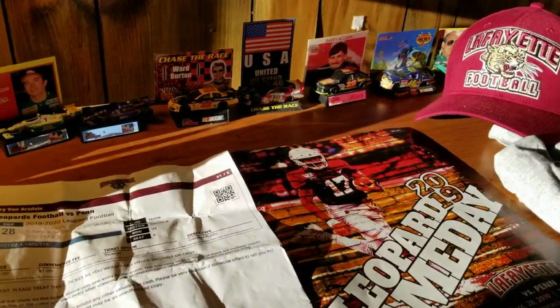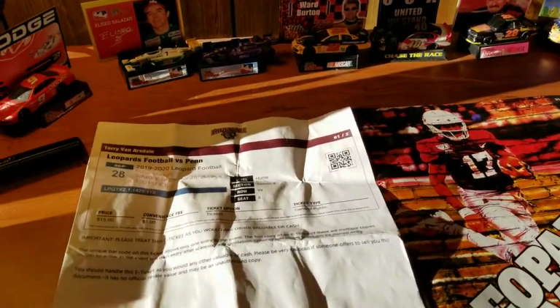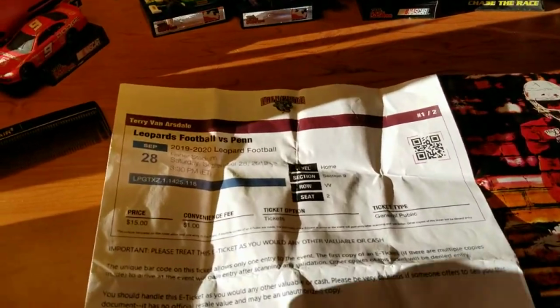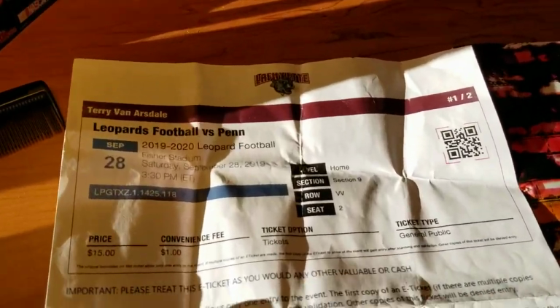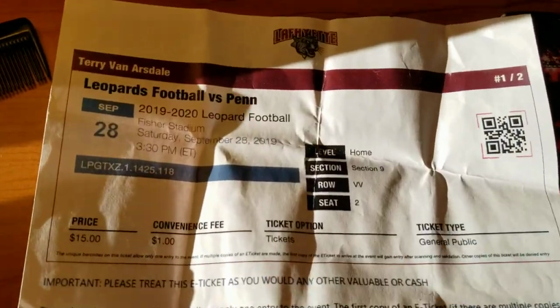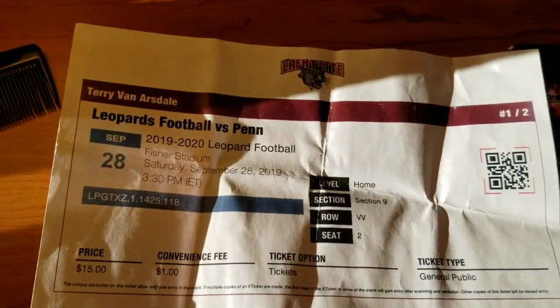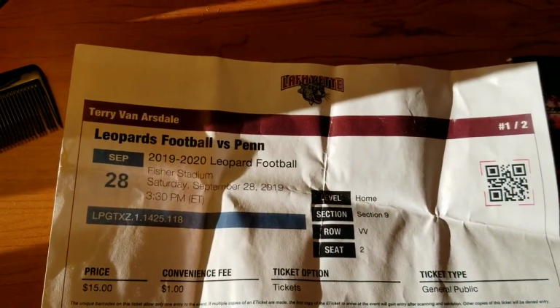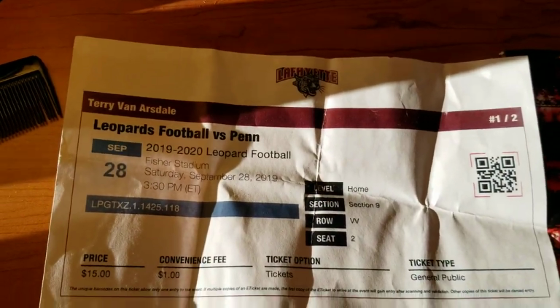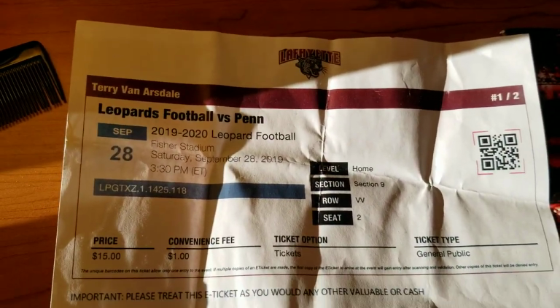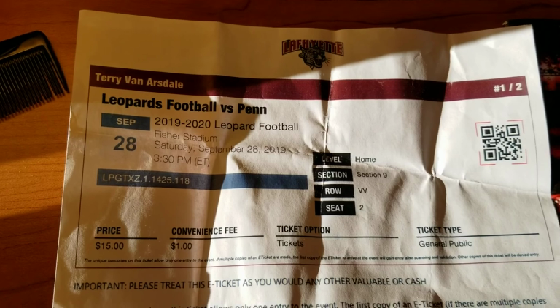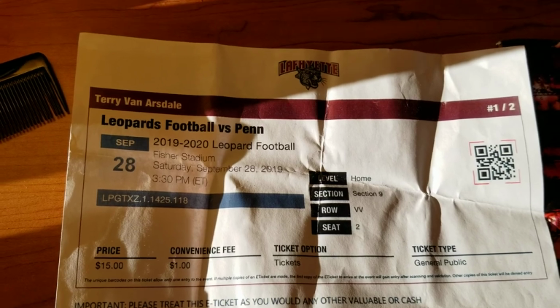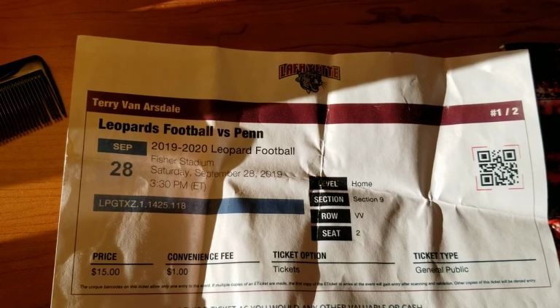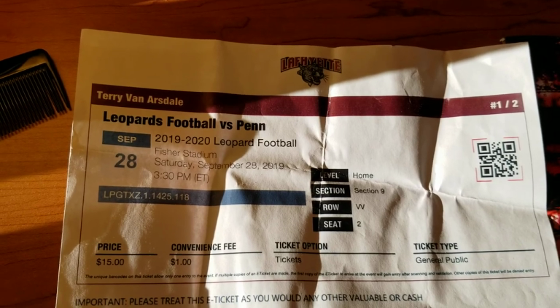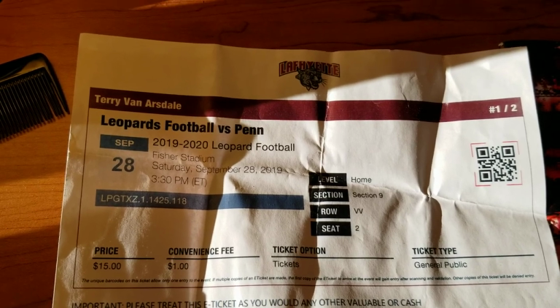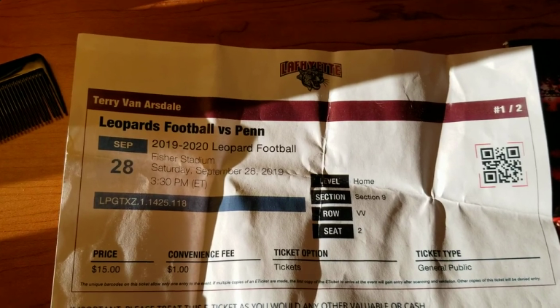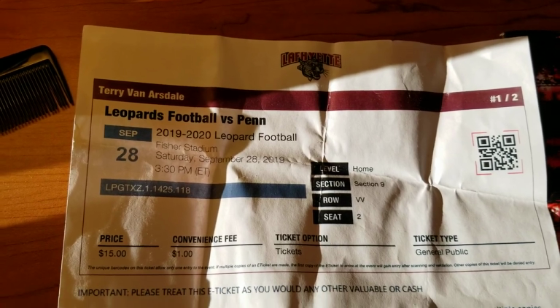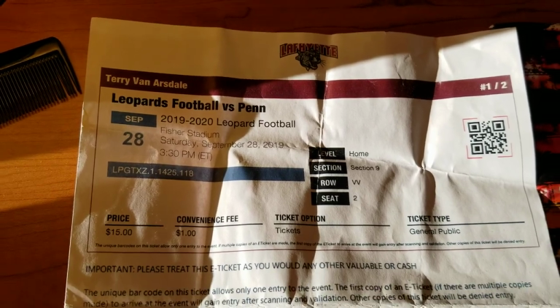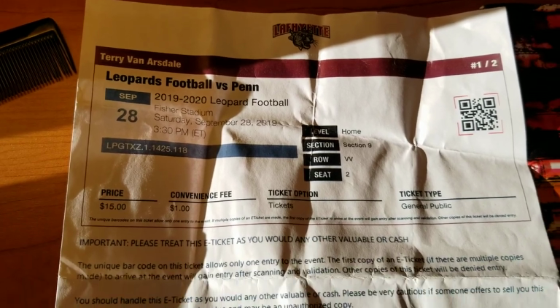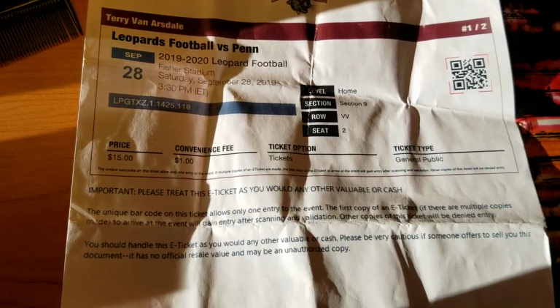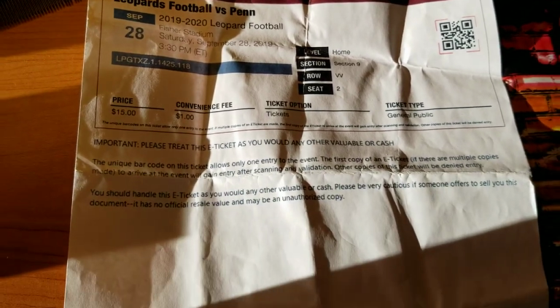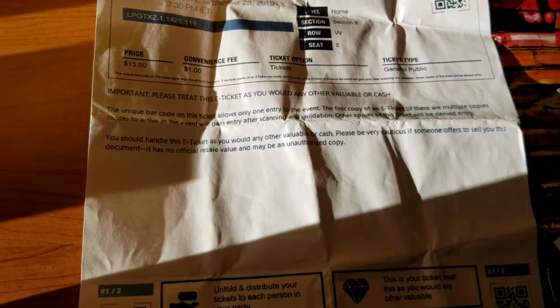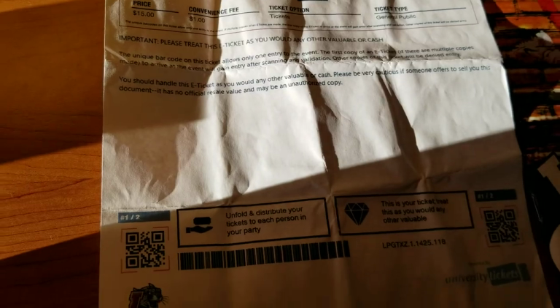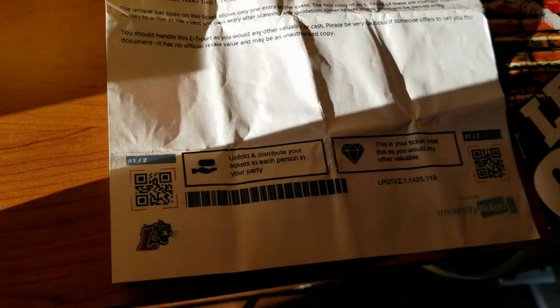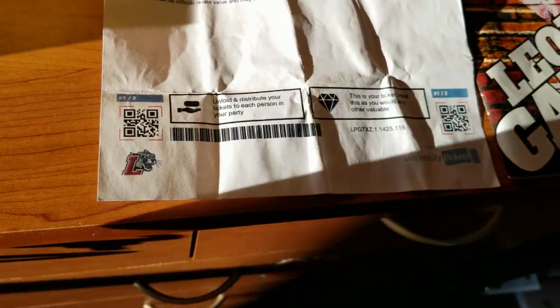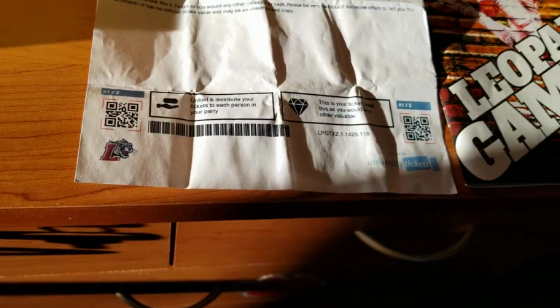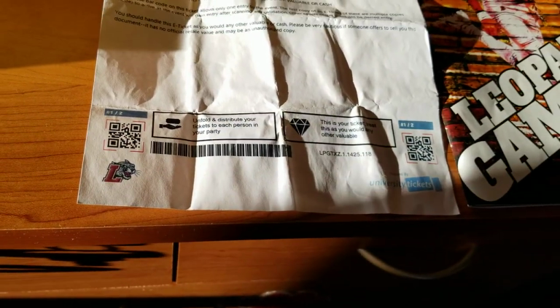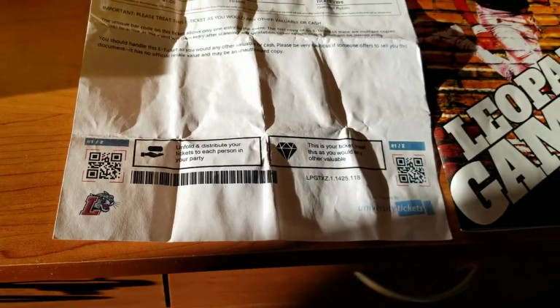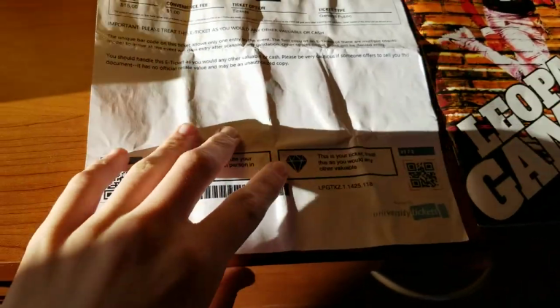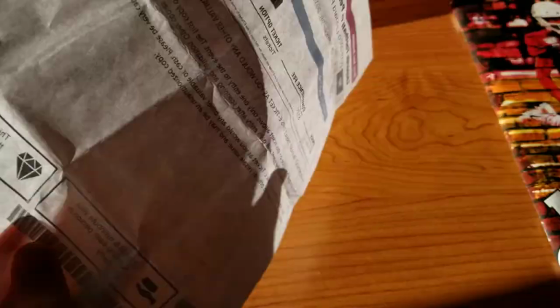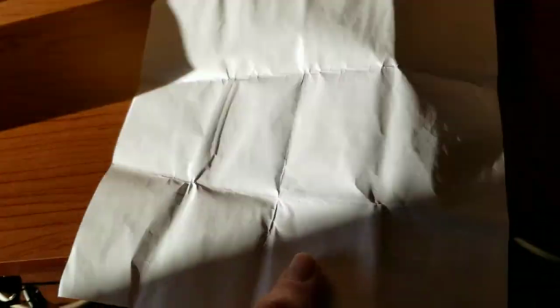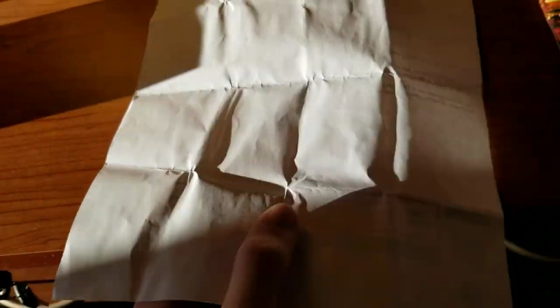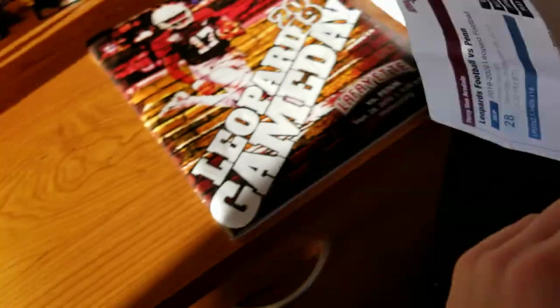So first we have the printed ticket stub here. As you can see, Leopards football versus Penn. You just have your standard stuff — it's just a standard printed ticket. Nothing on the back.